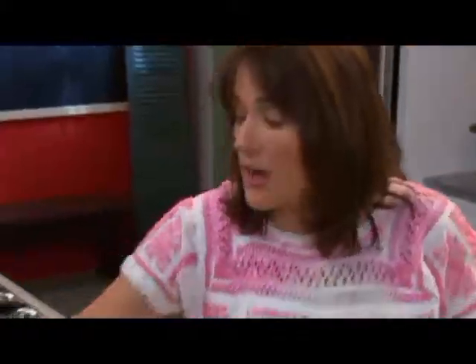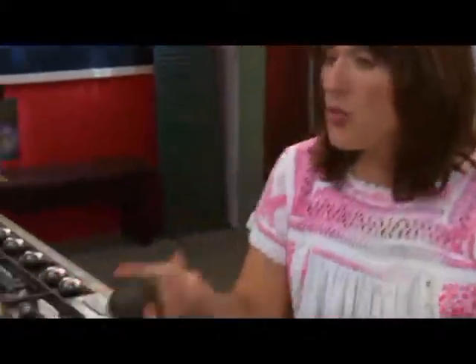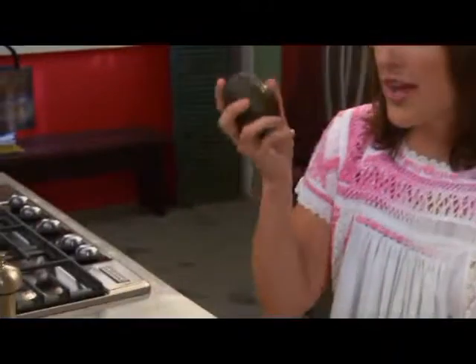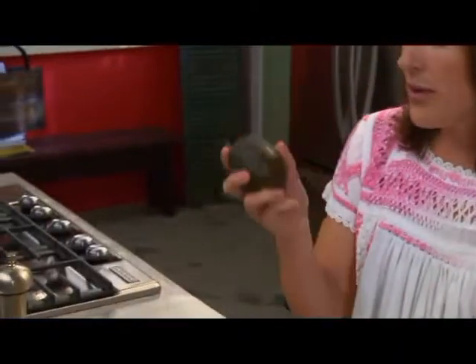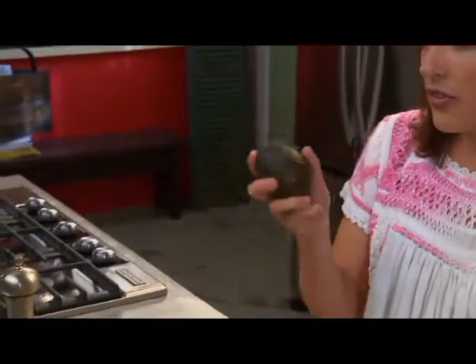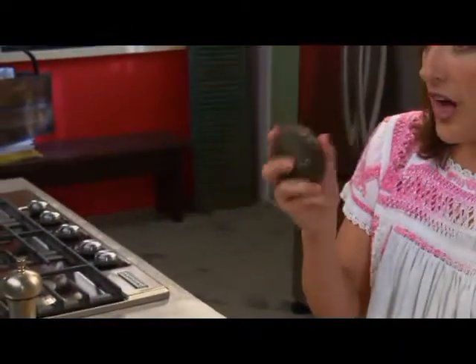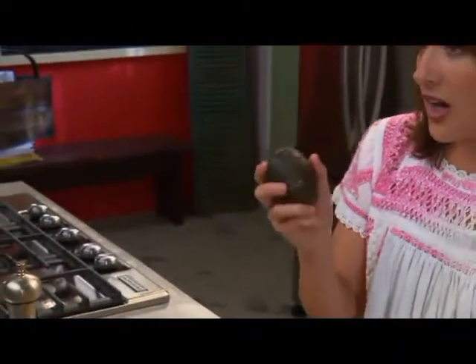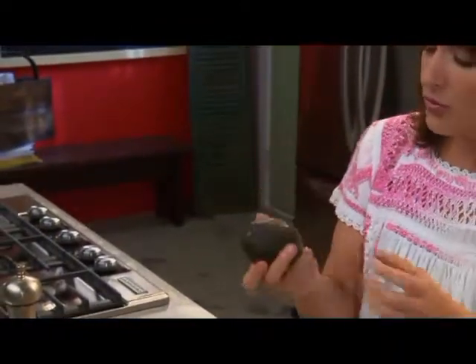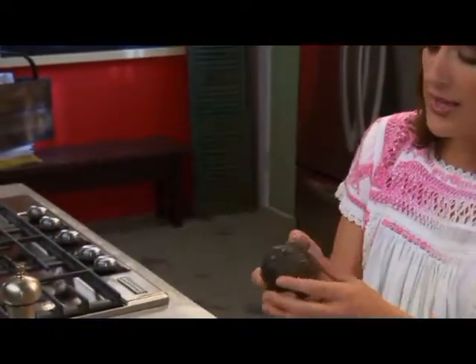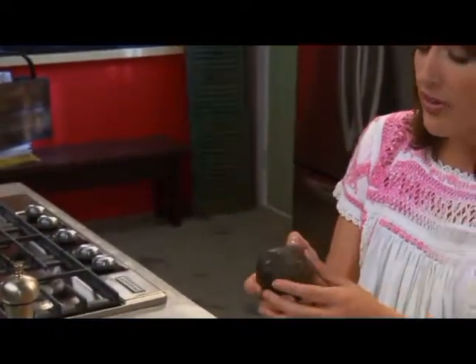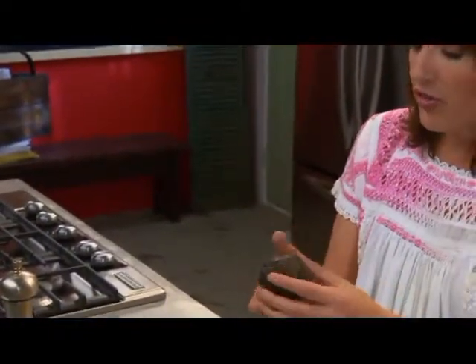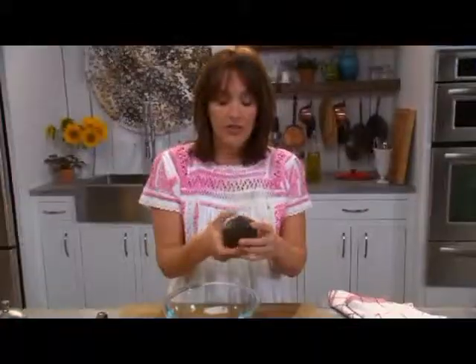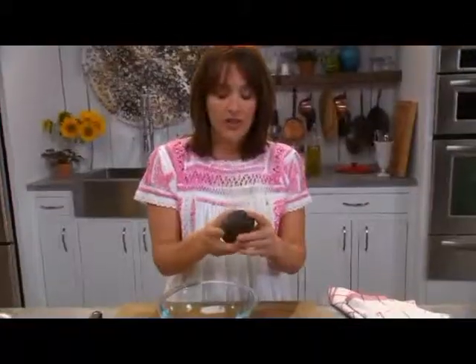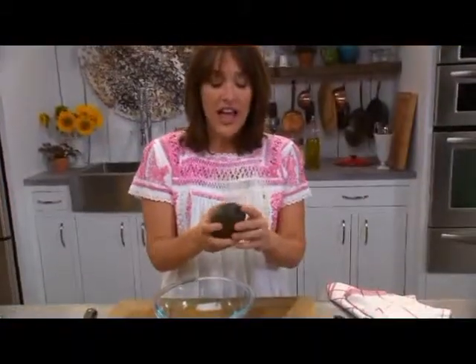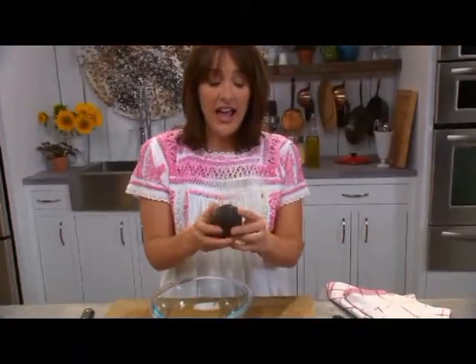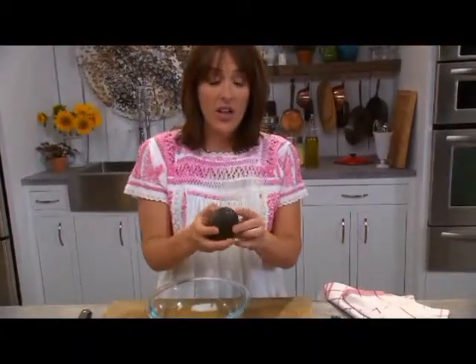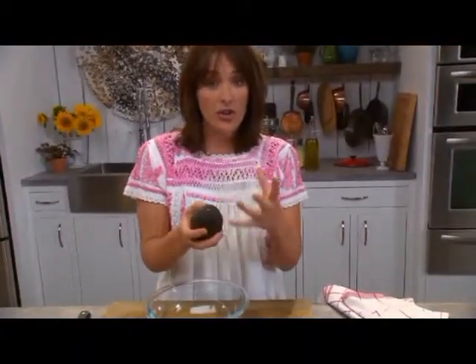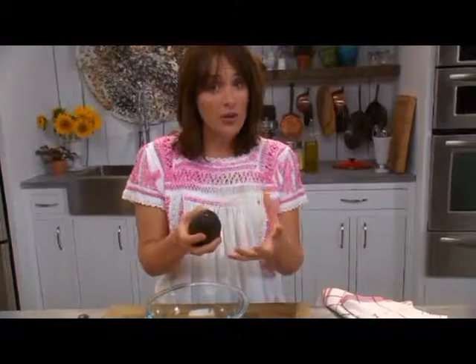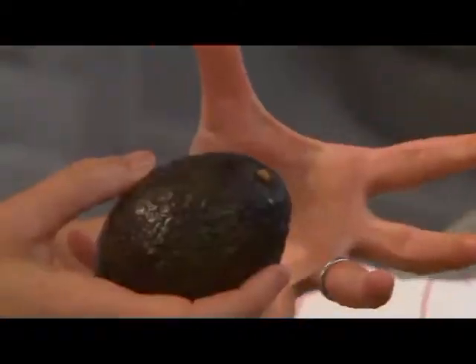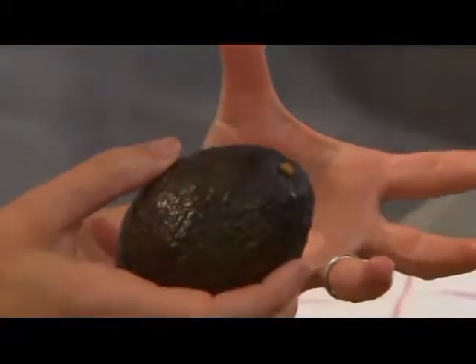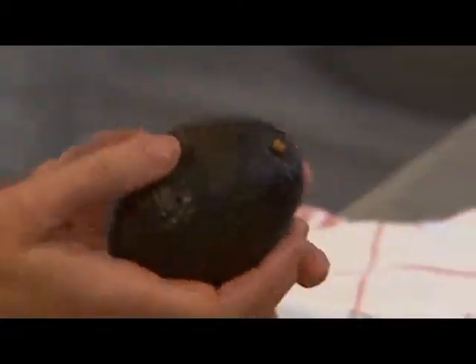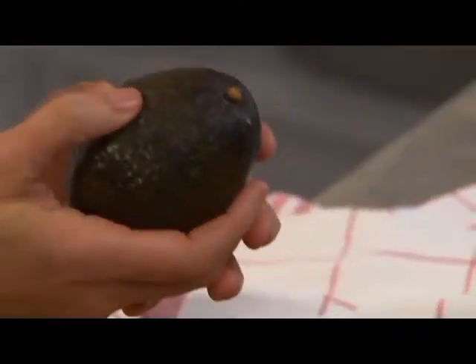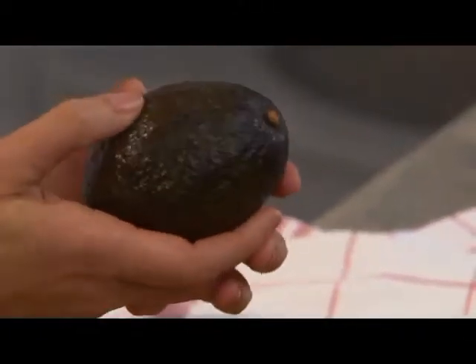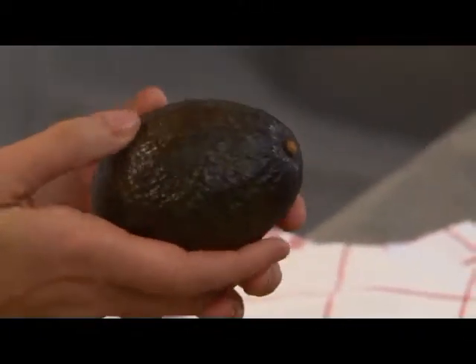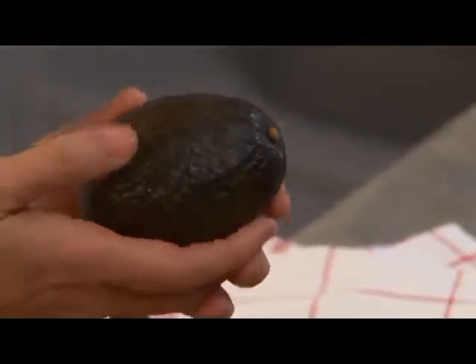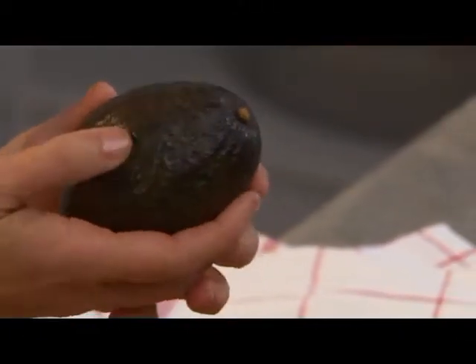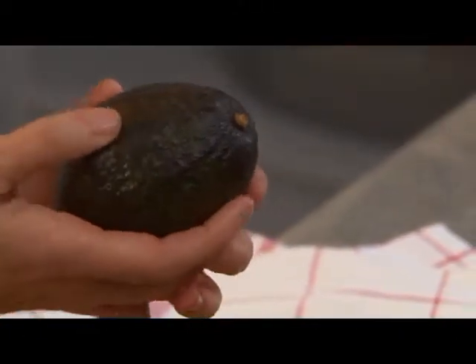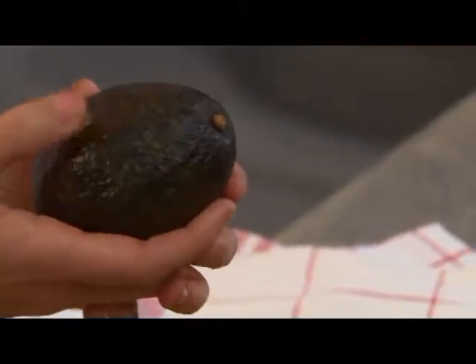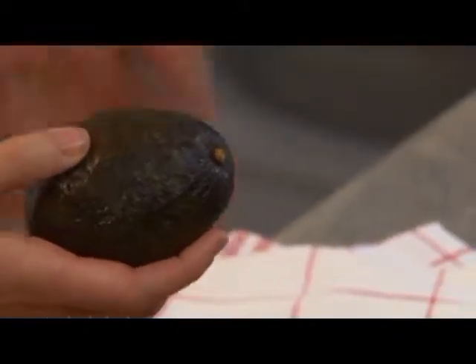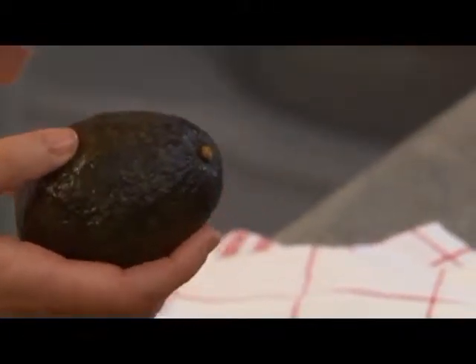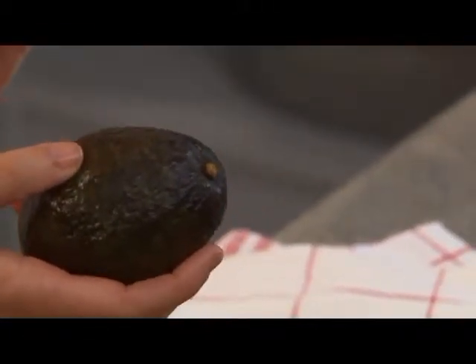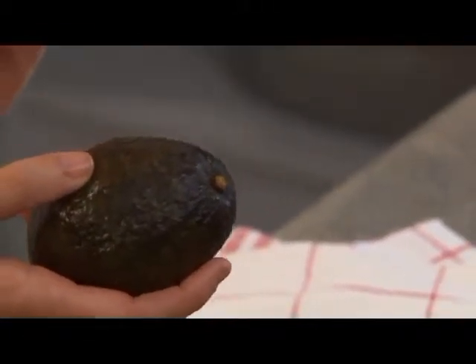One way to make sure that the avocado is ready, besides just by touching it and the color, you want to make sure it's not too green. And when you touch it,